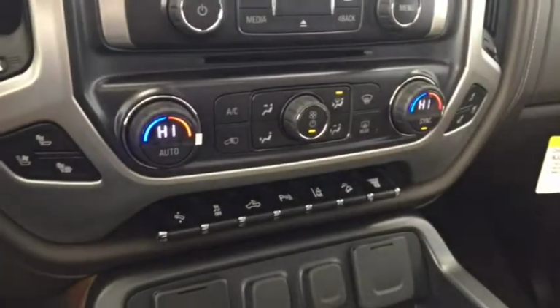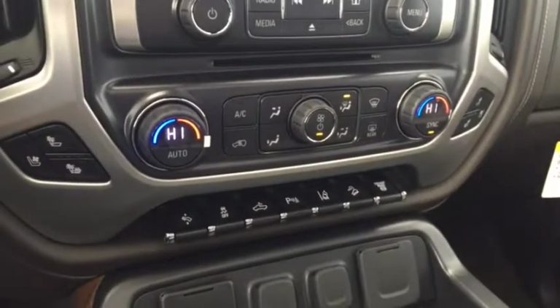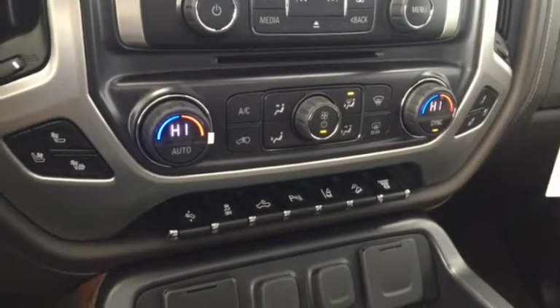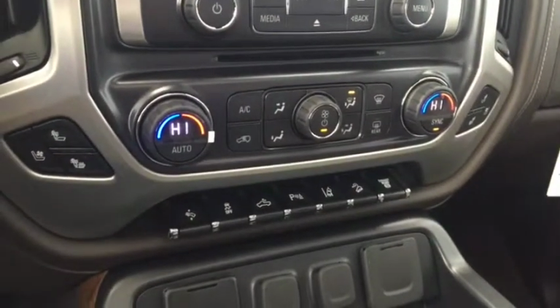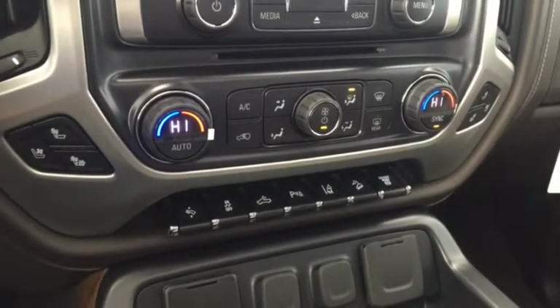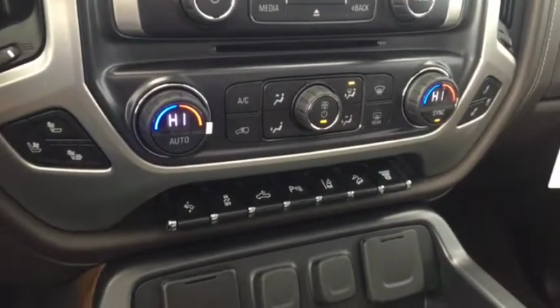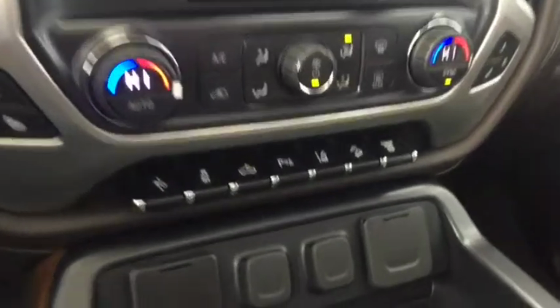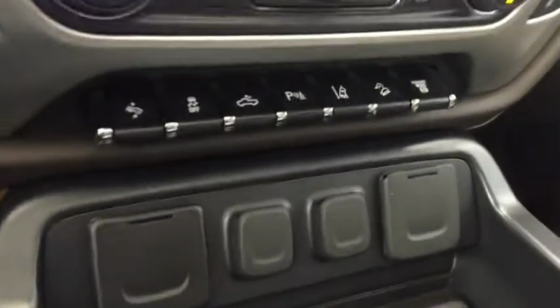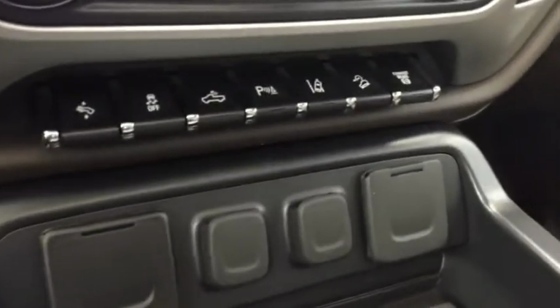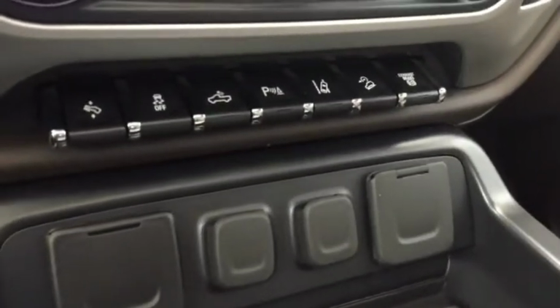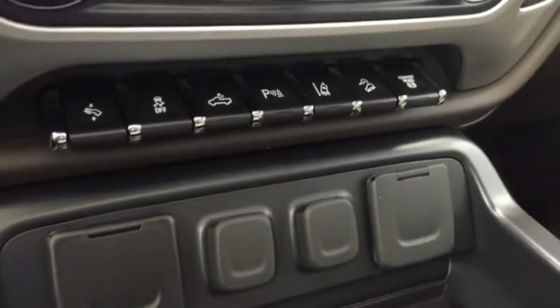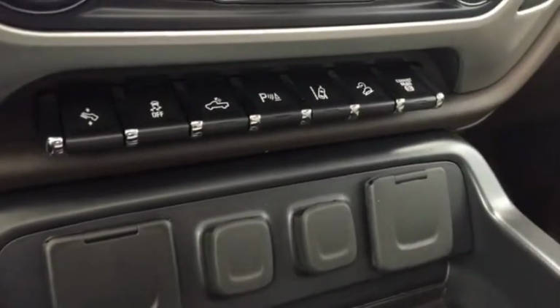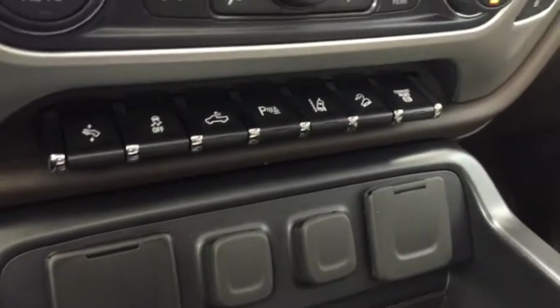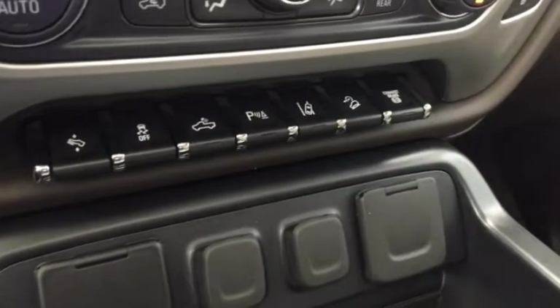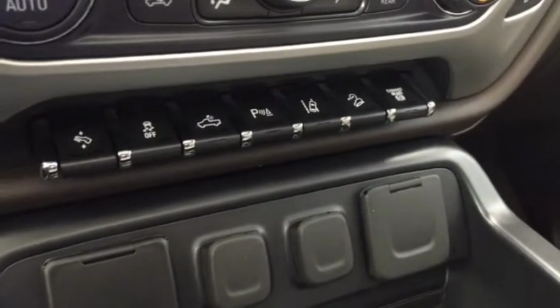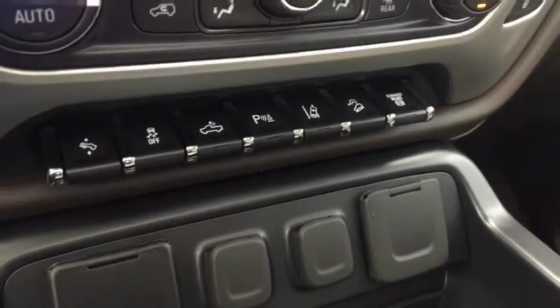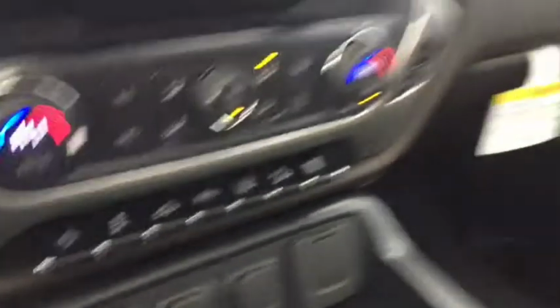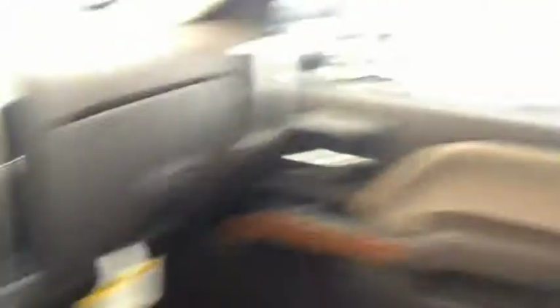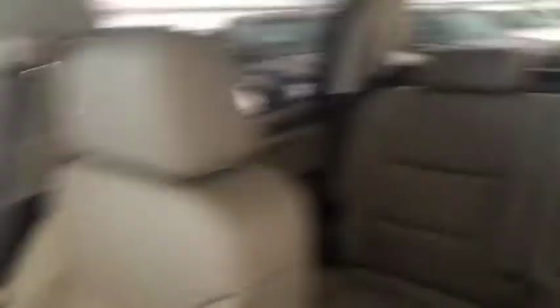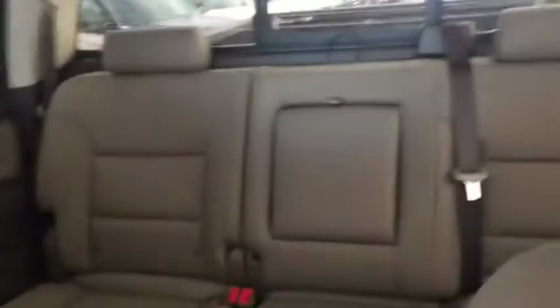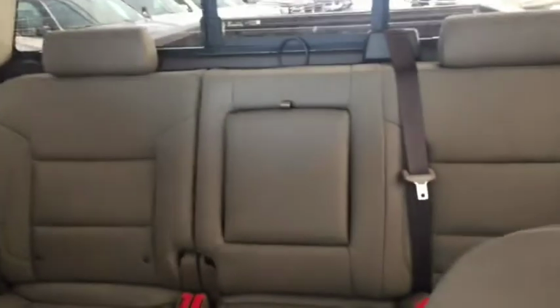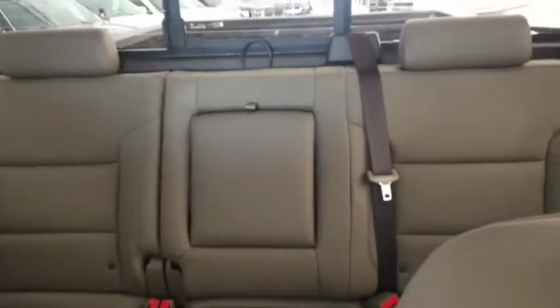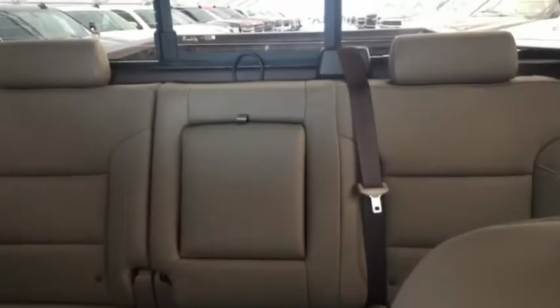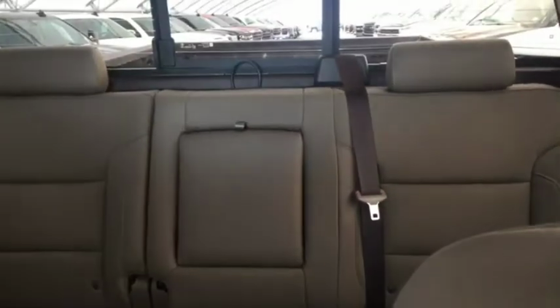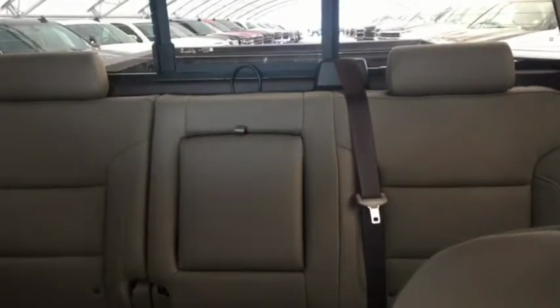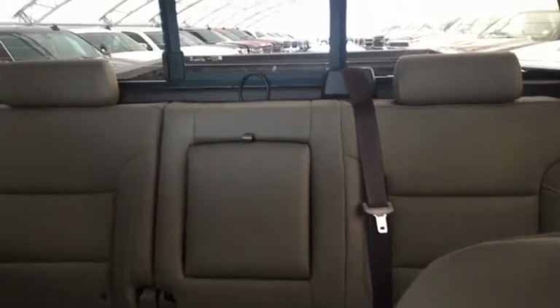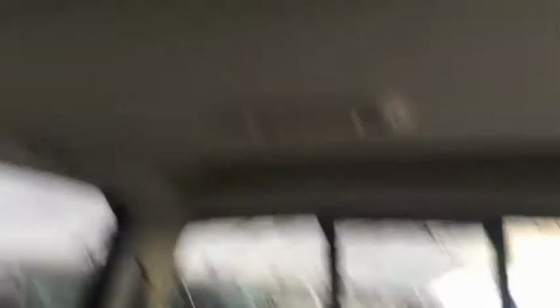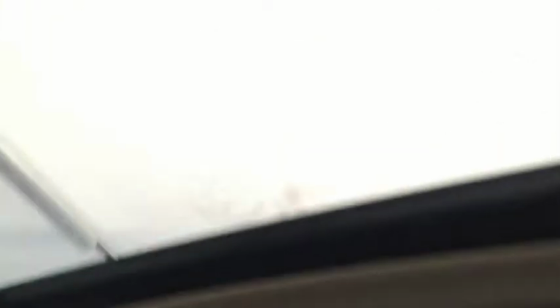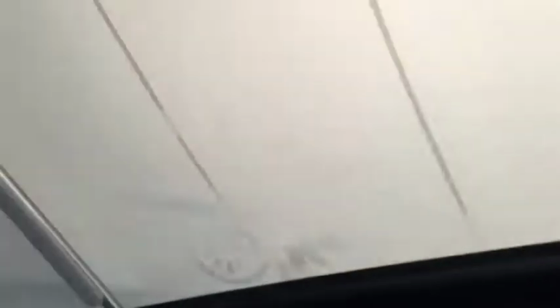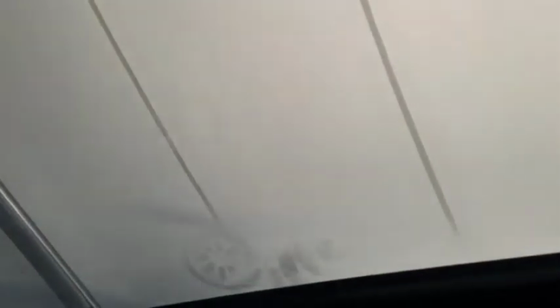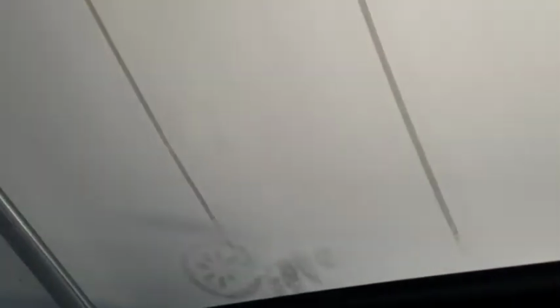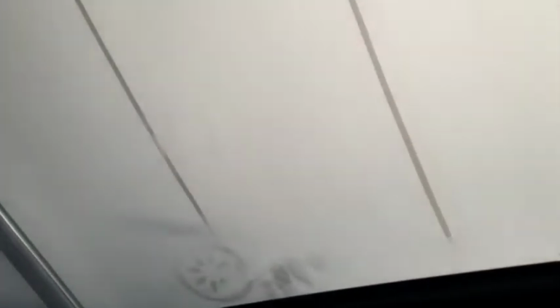Dual climate controls with heated and cooled front seats, telescopic pedals, rear park assist, lane departure warning, comfortable seating for 5 with a power sliding rear window, sunroof, and much more.